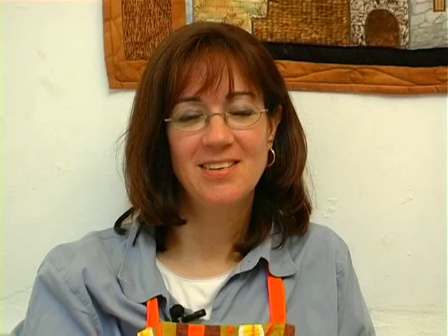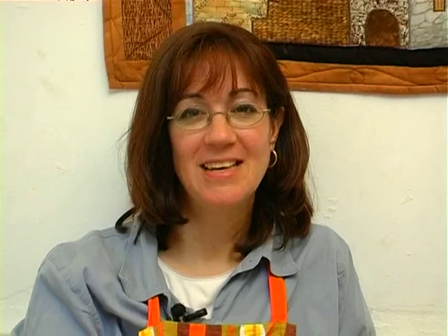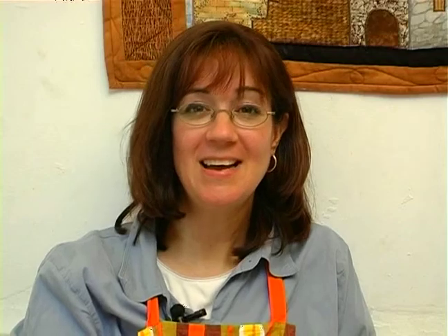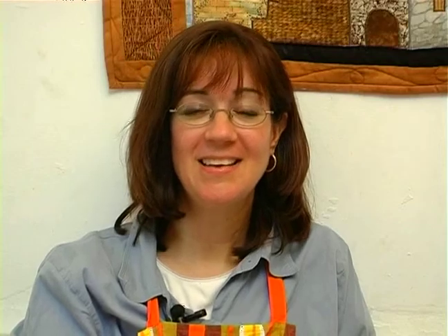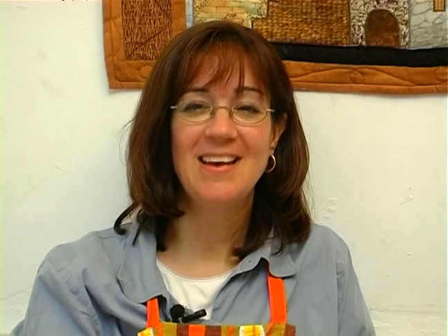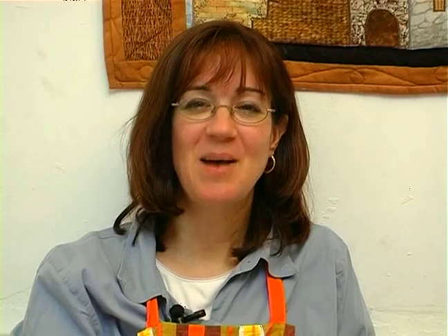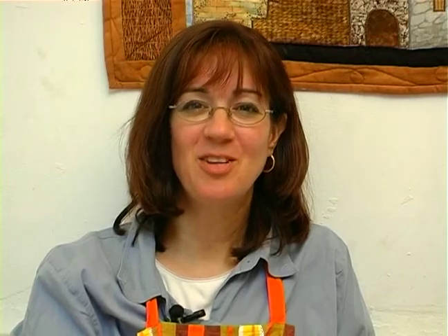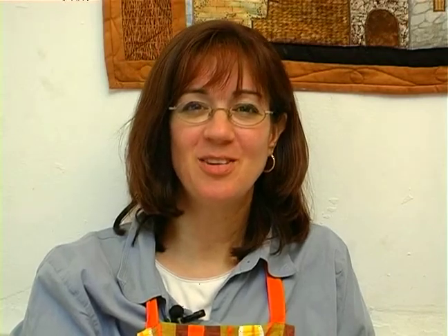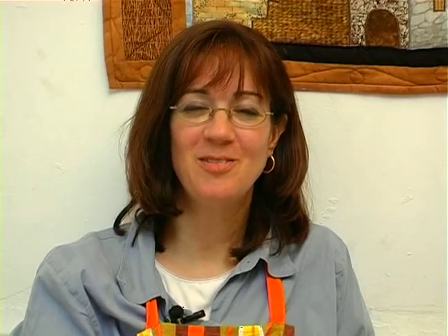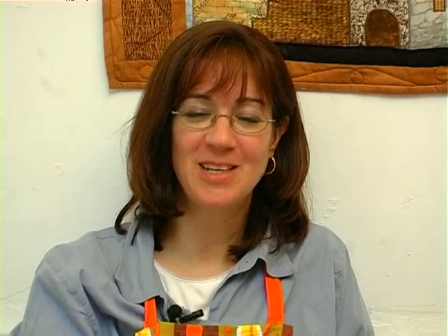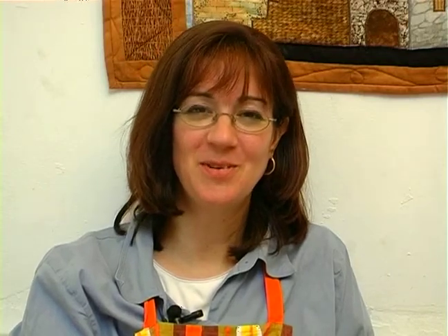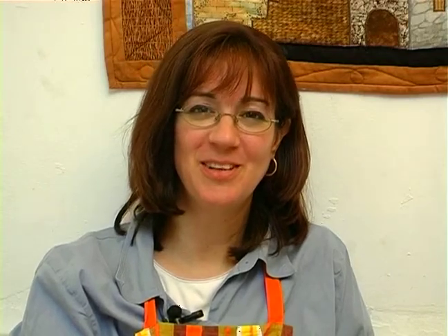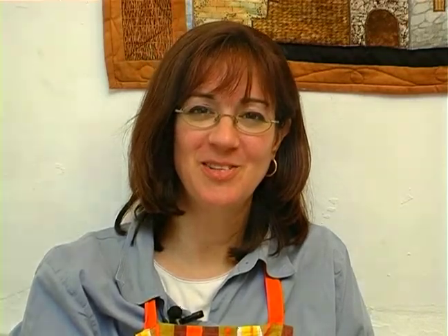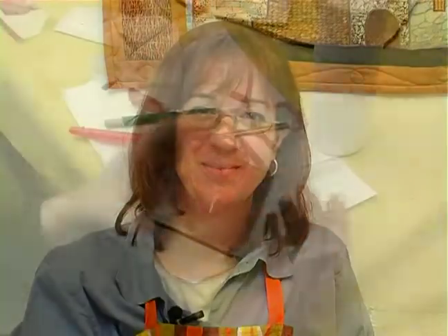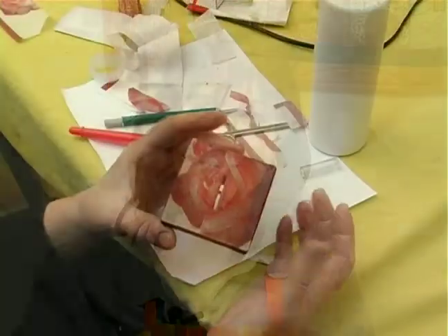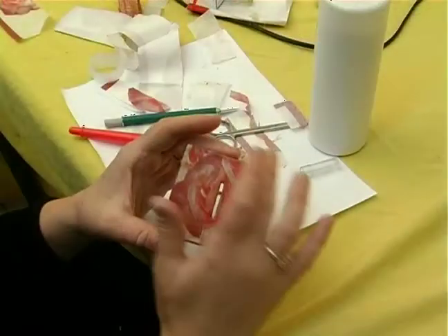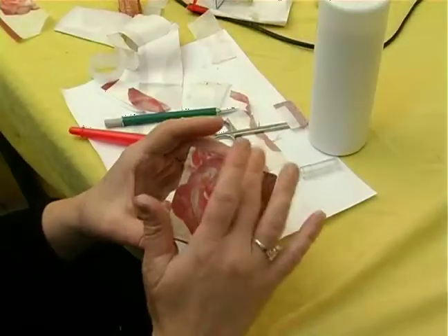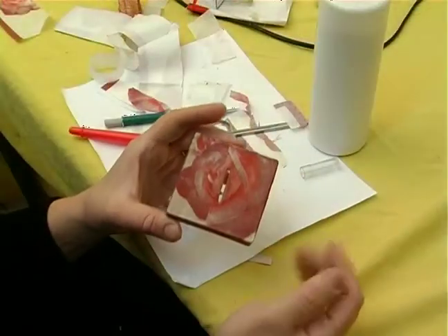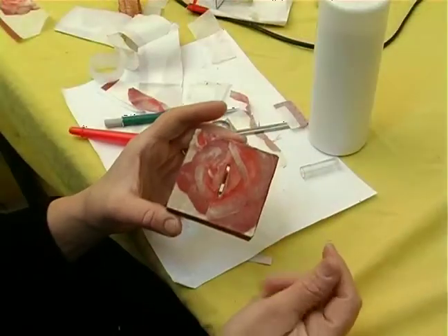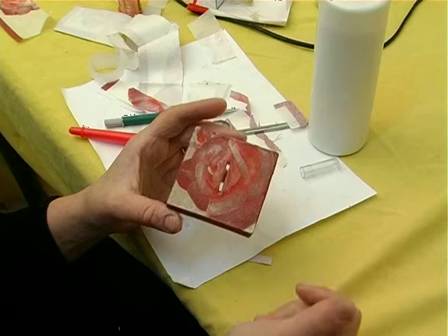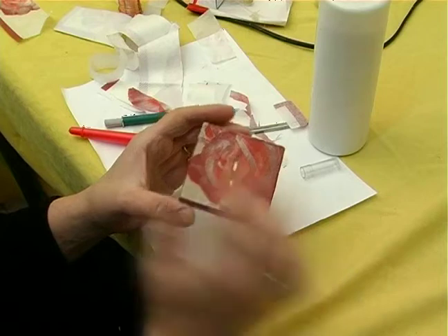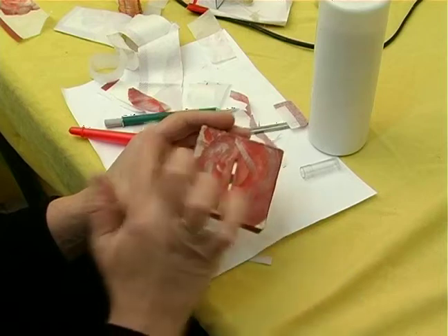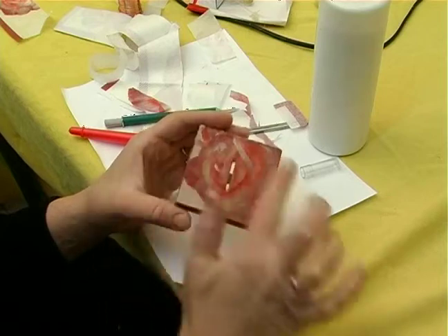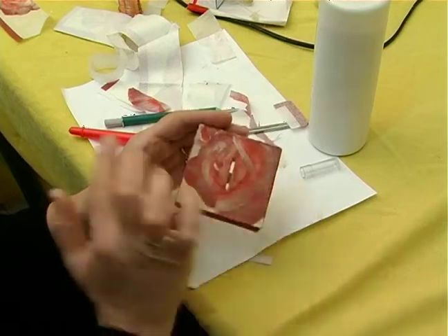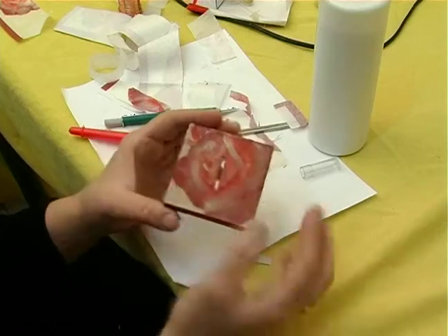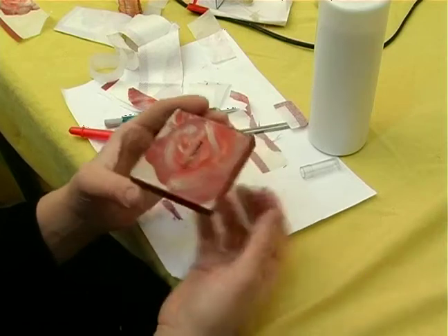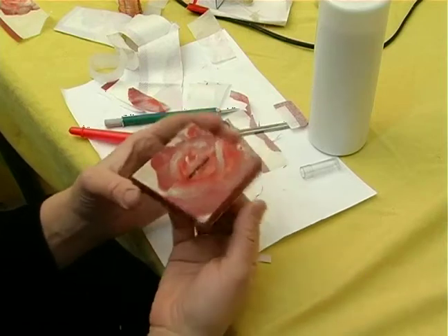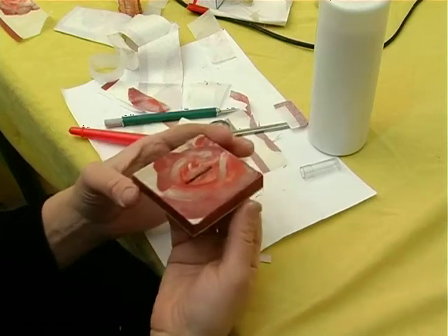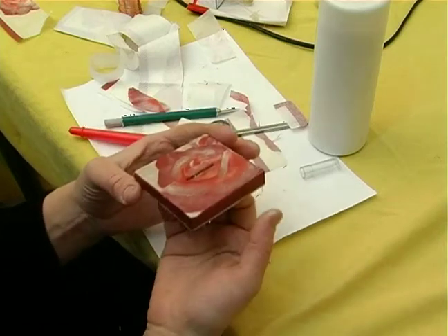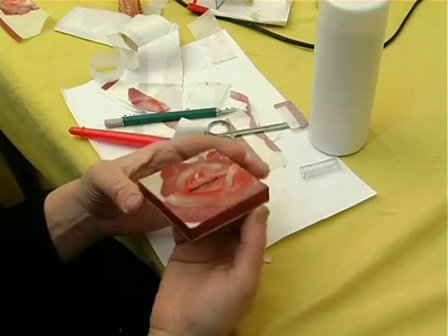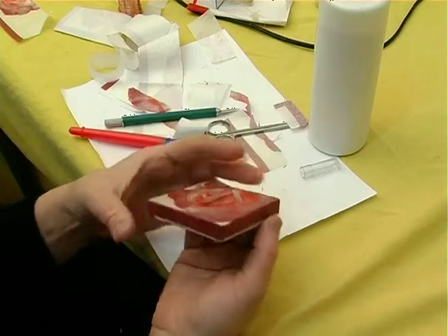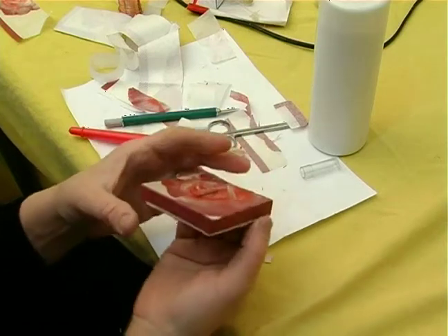Hi, I'm Rachel for Expert Village. Now I'm going to put glue all over the top.